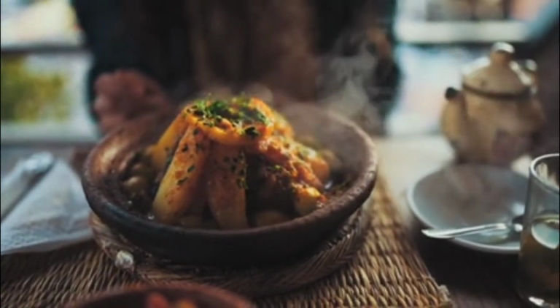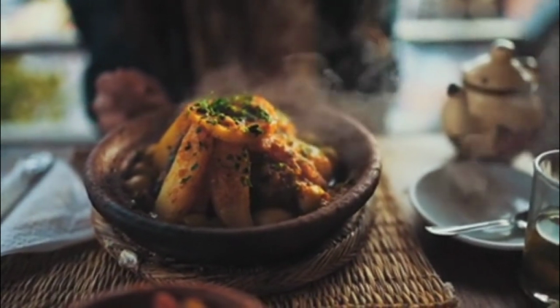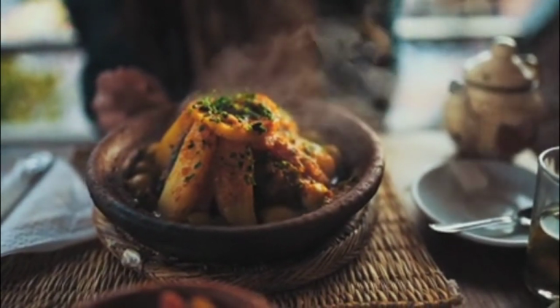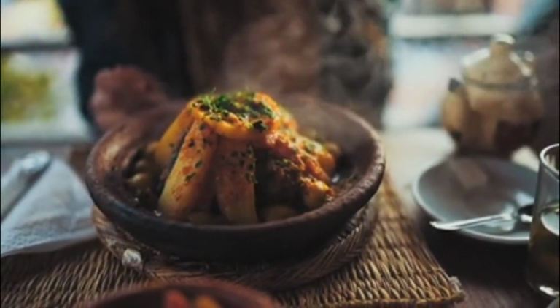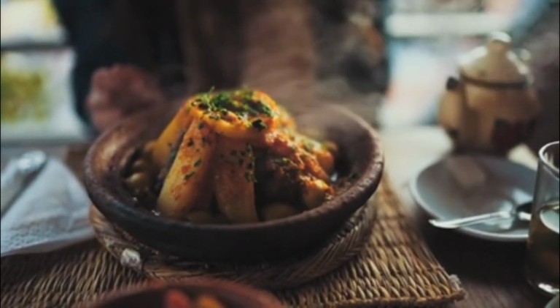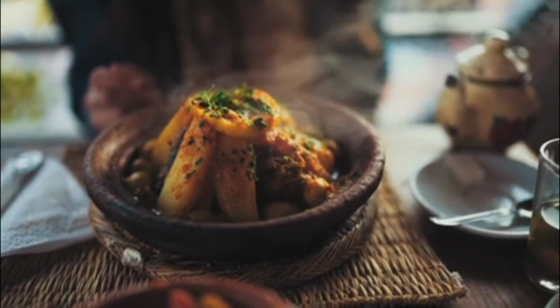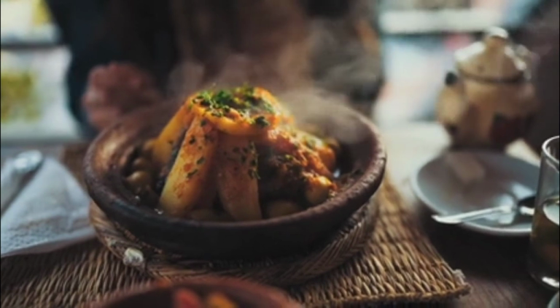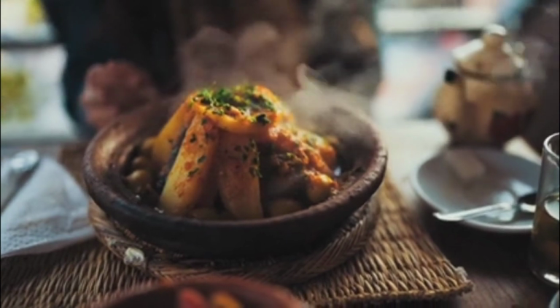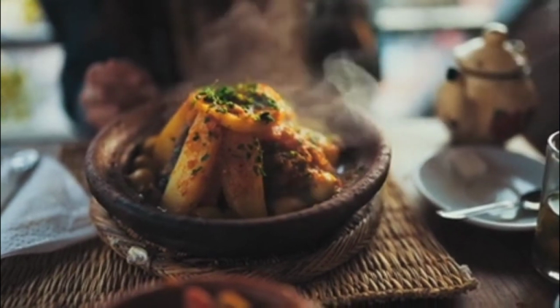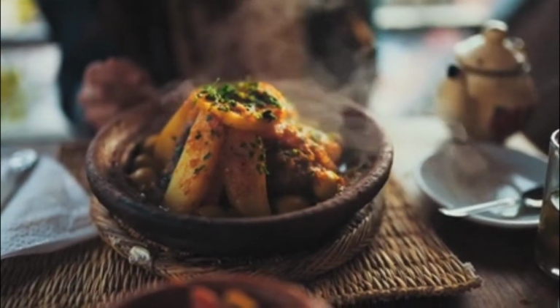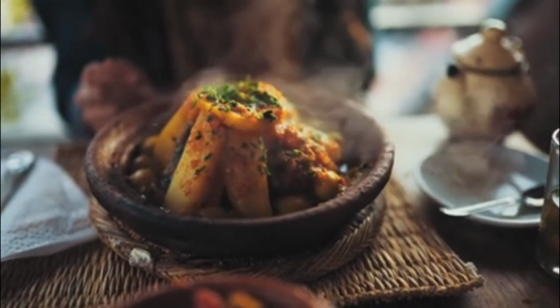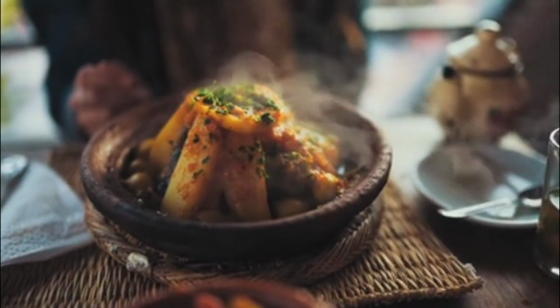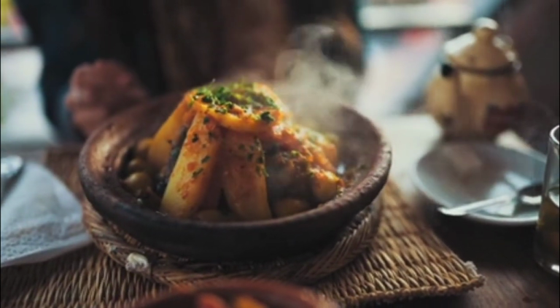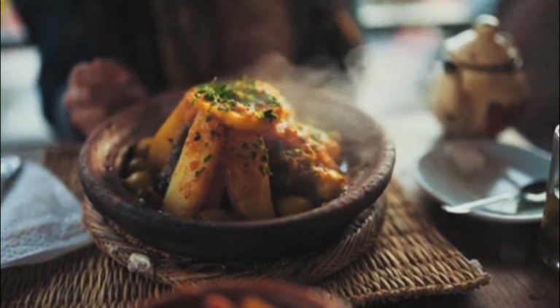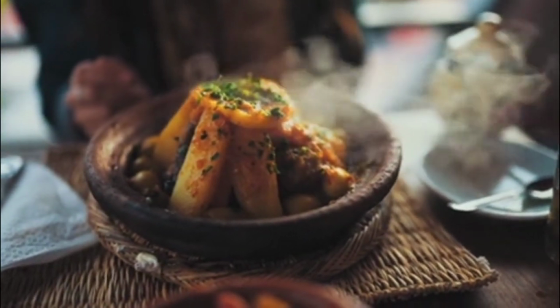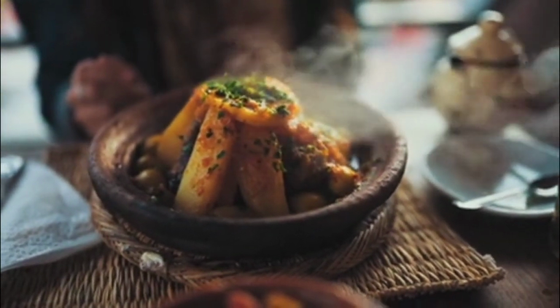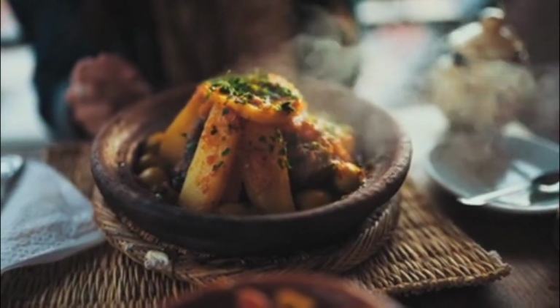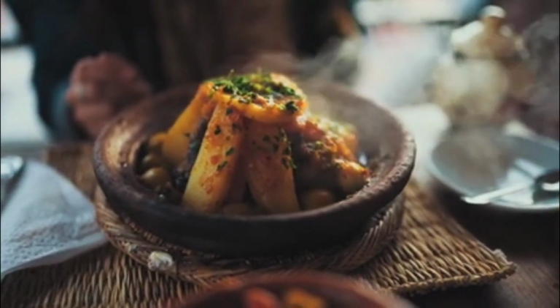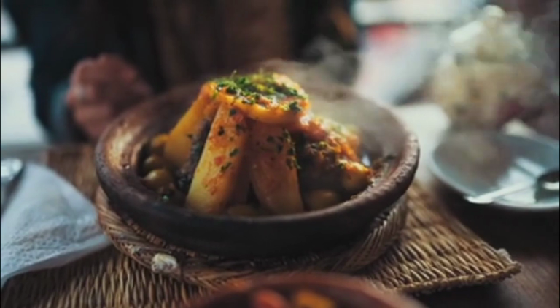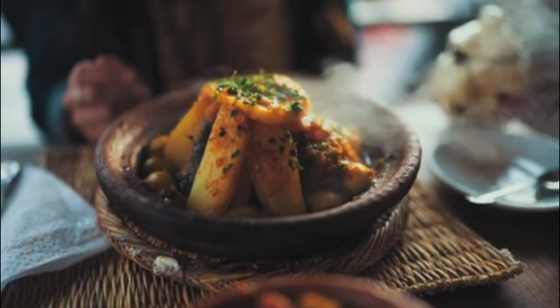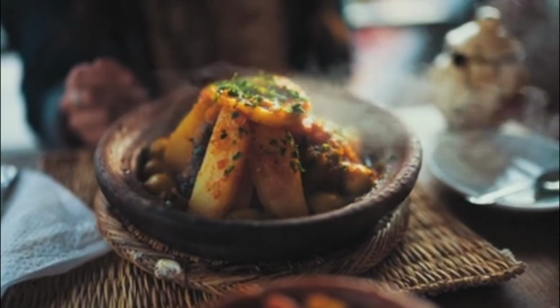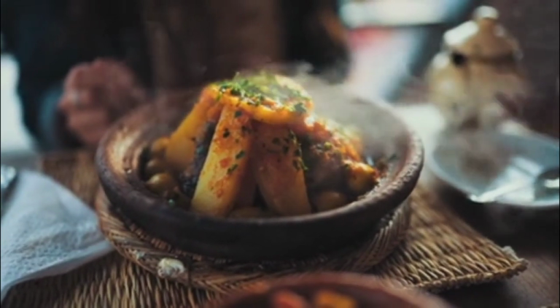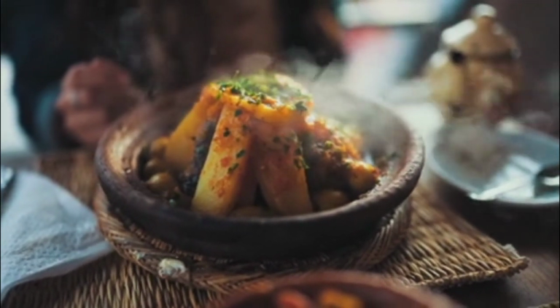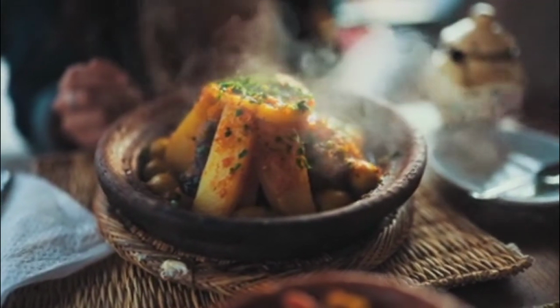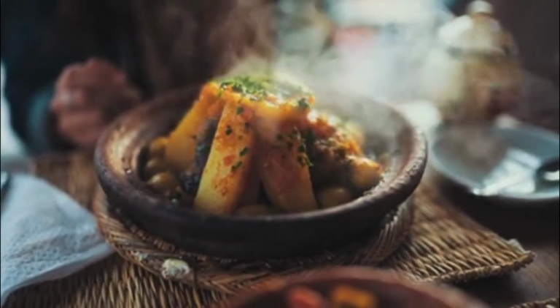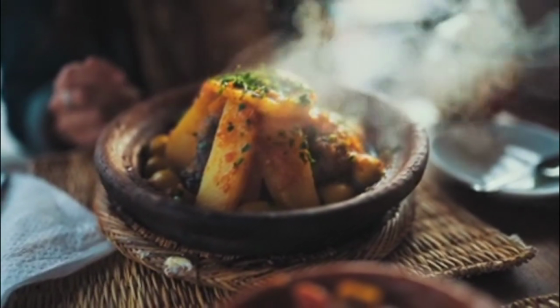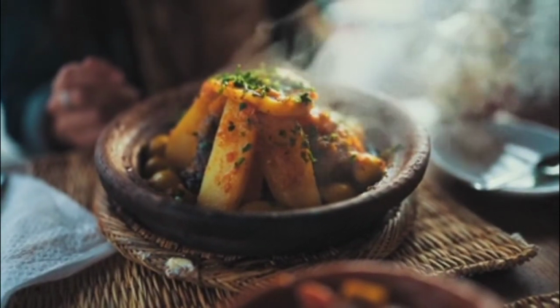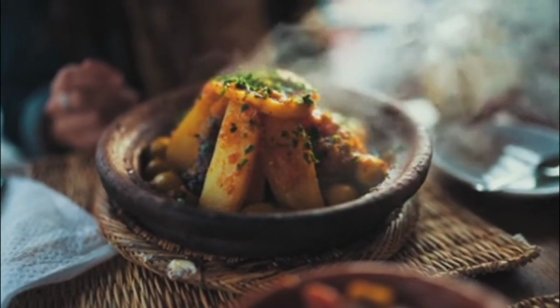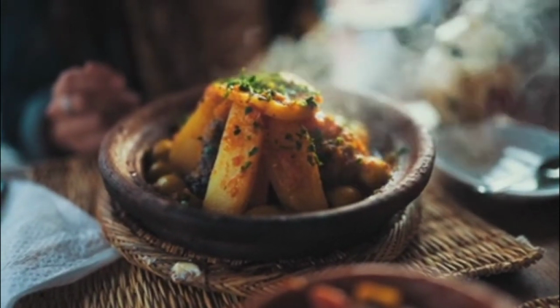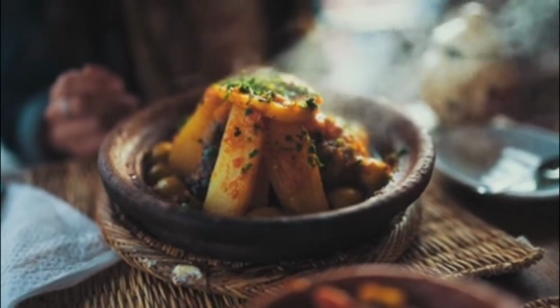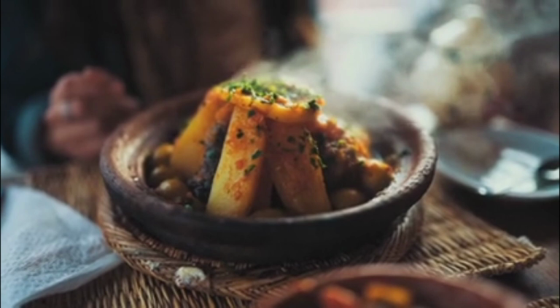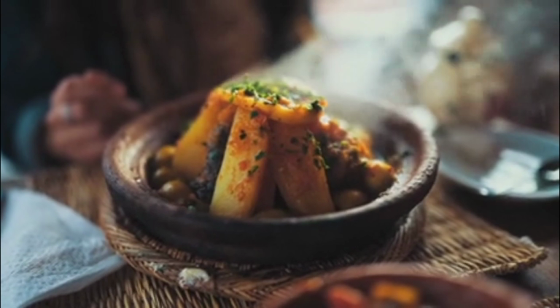Whether or not you decide to start a food truck, most businesses are required to obtain certain types of licenses and permits. Here are the most common documents food trucks should have before delivering meals on wheels. Business license.